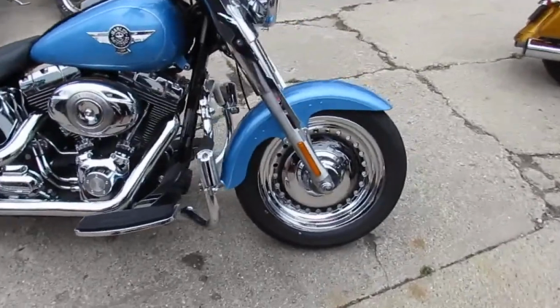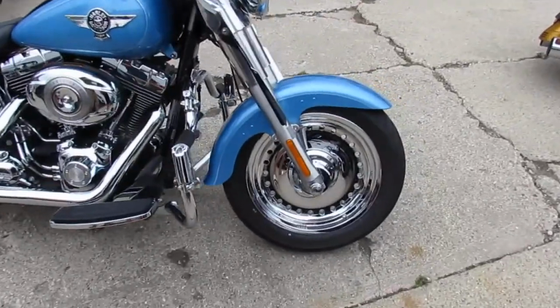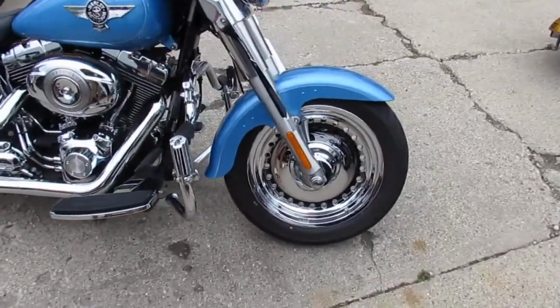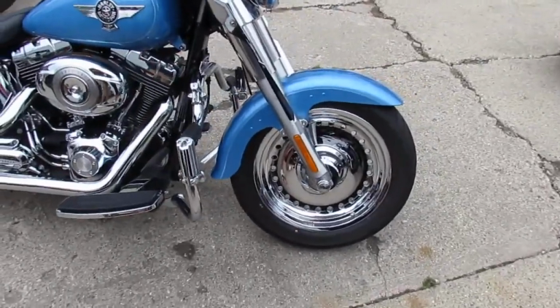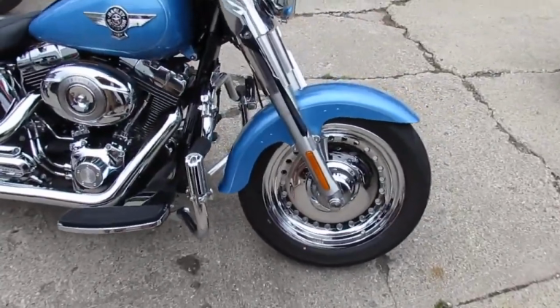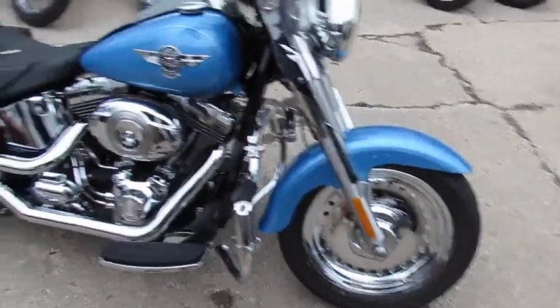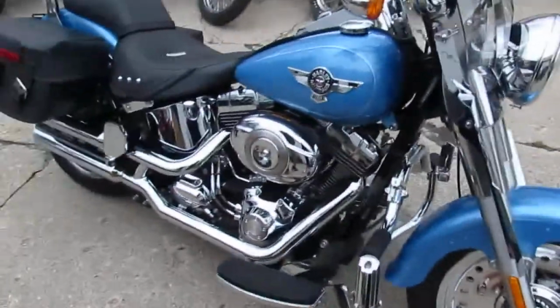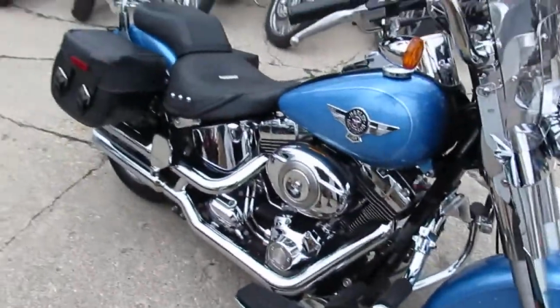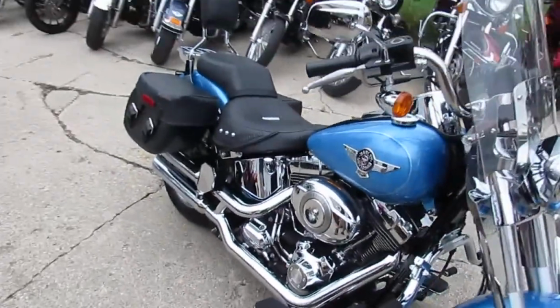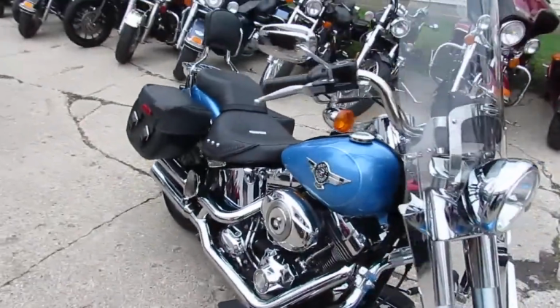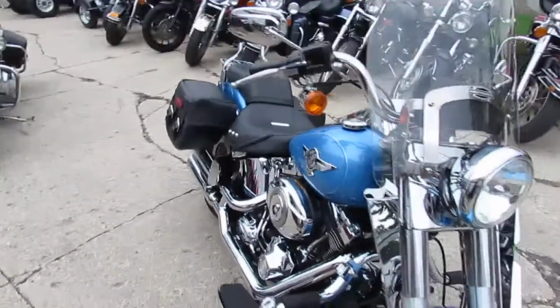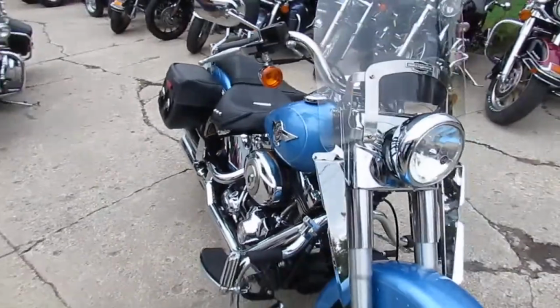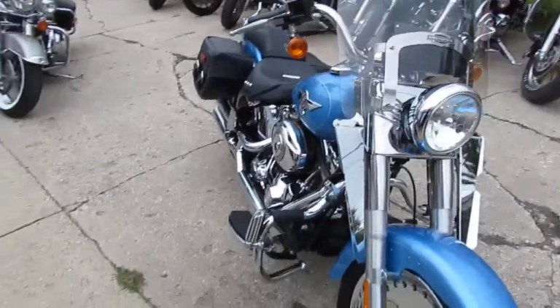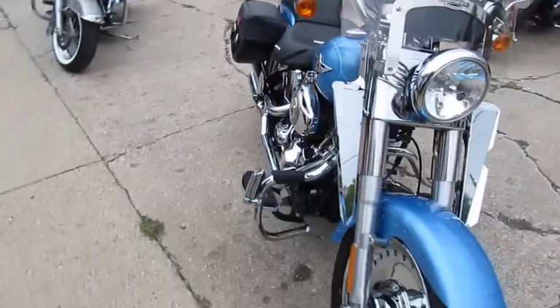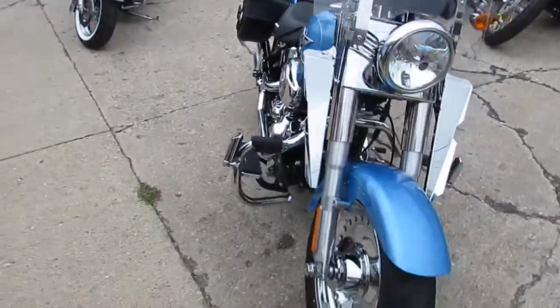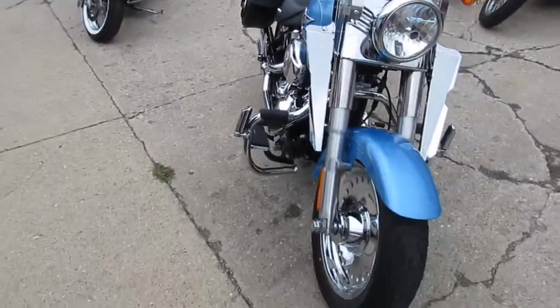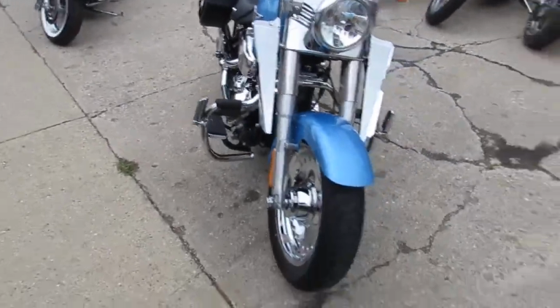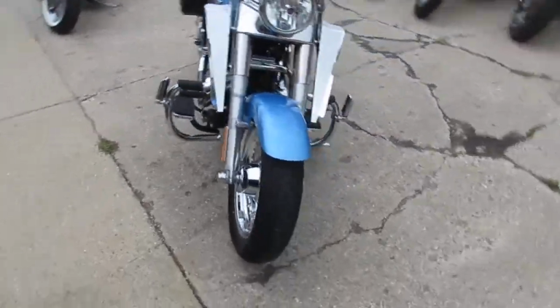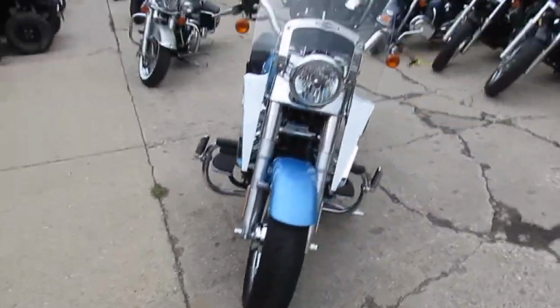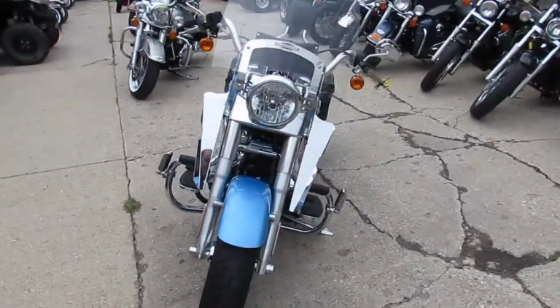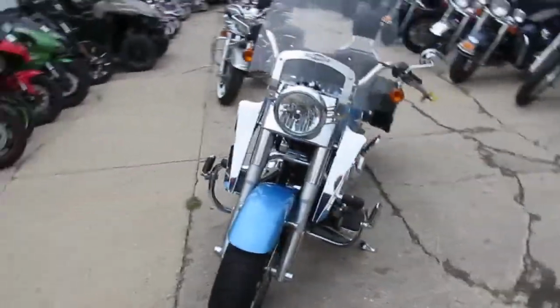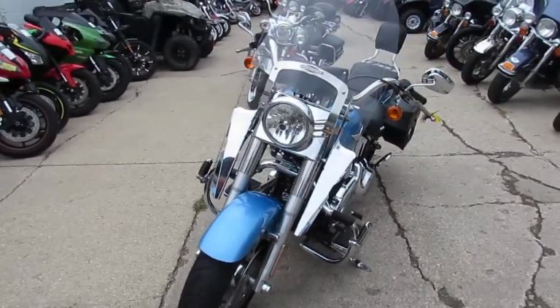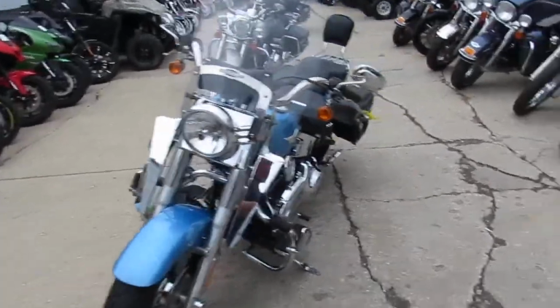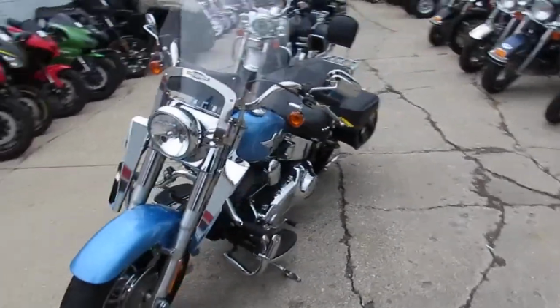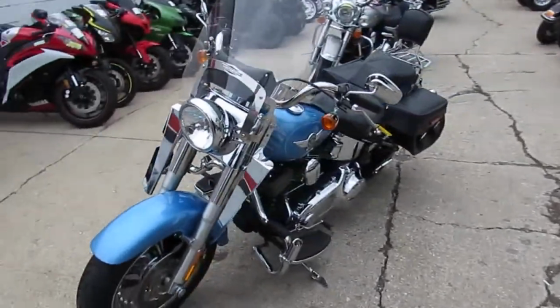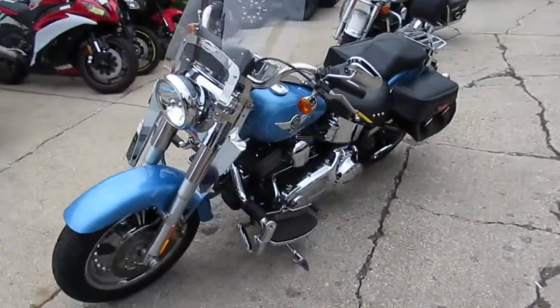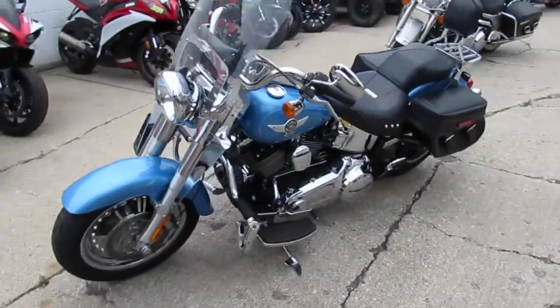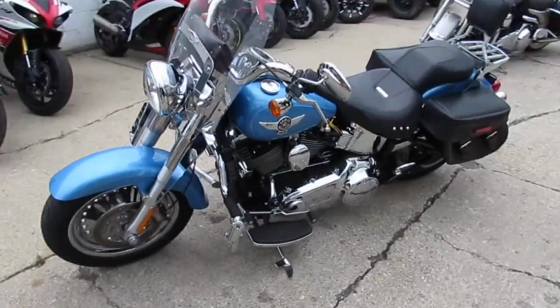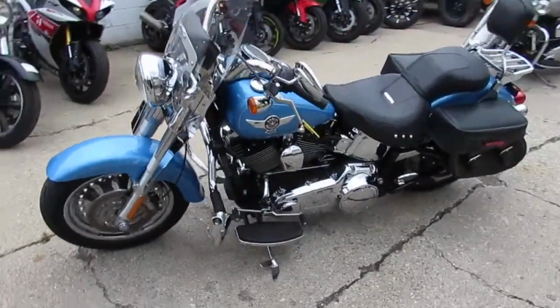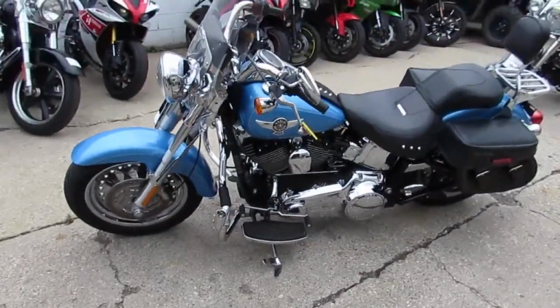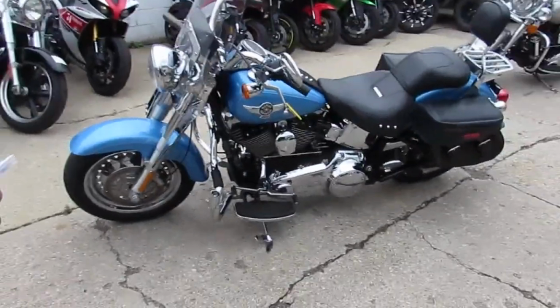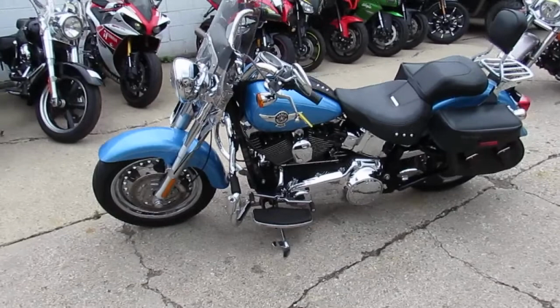Cool, it's got a cool paint job. Harley calls this the Big Blue Pearl. It's got chrome wheels front and rear — this thing's got it all. Saddlebags, backrest with luggage rack, highway bars with highway pegs. It's inspected and ready to ride.